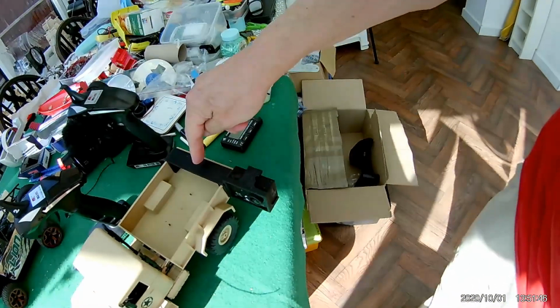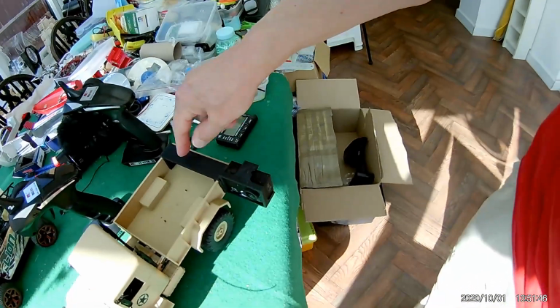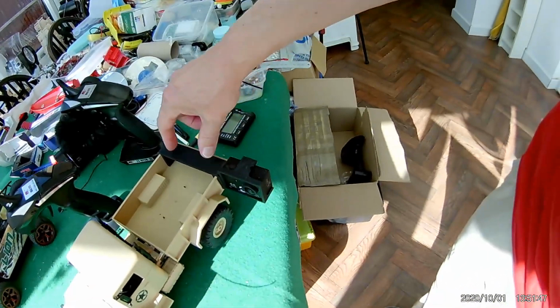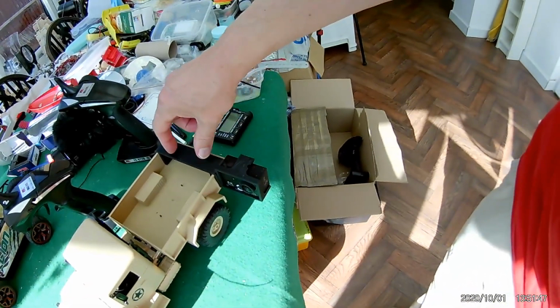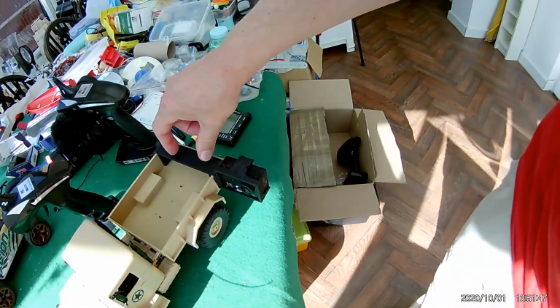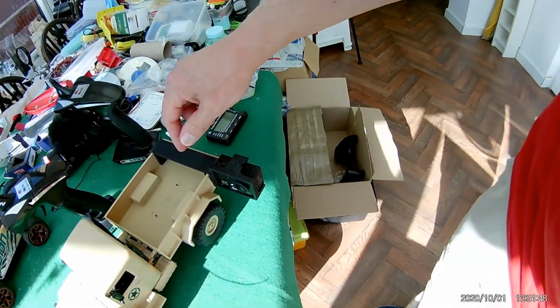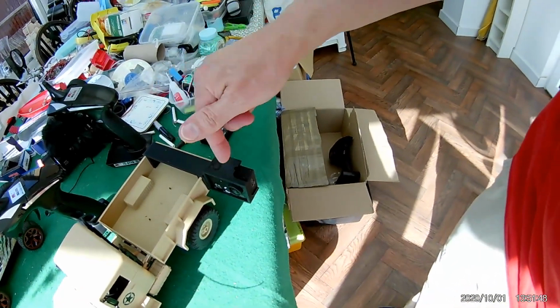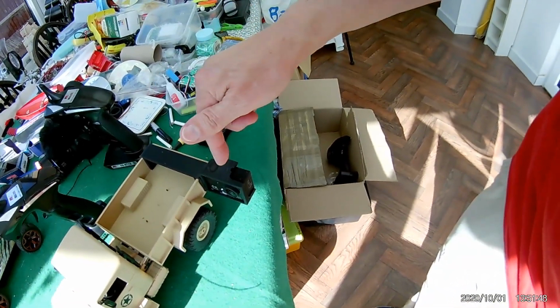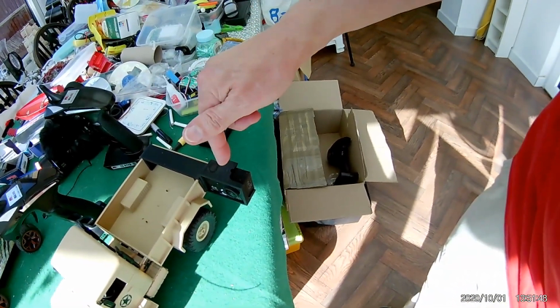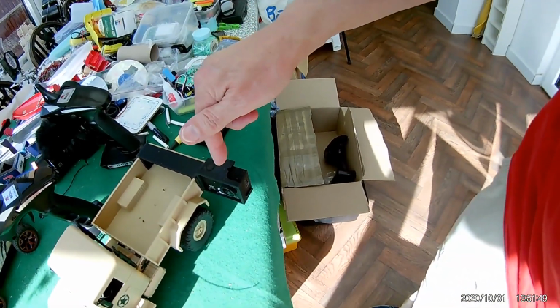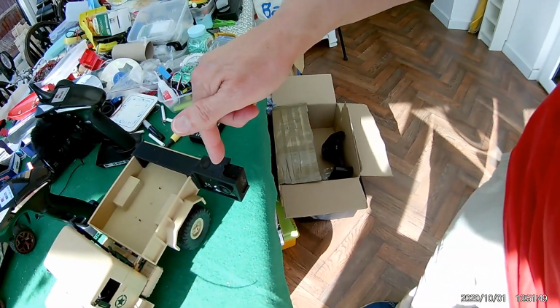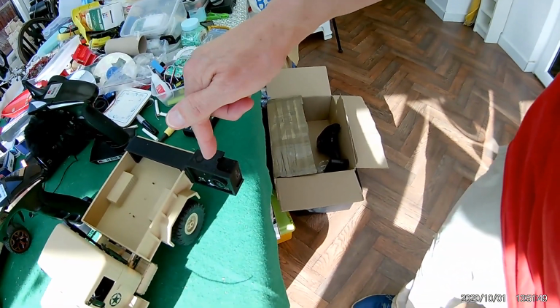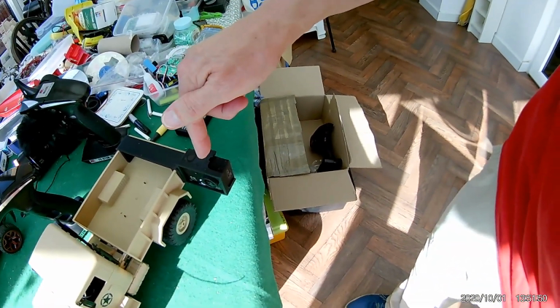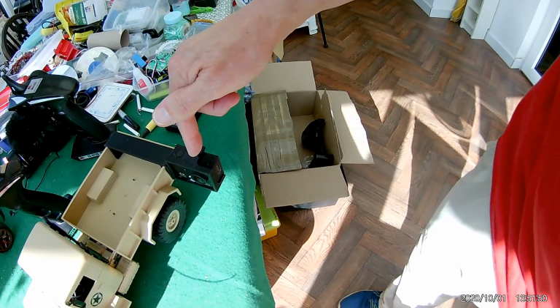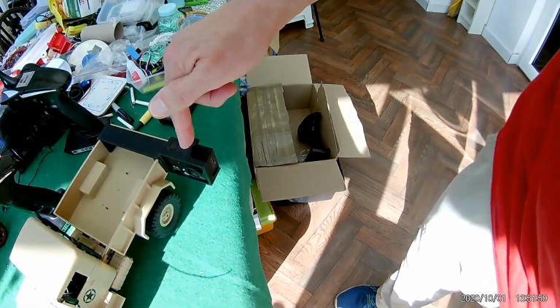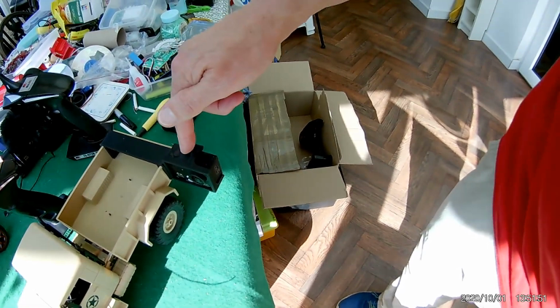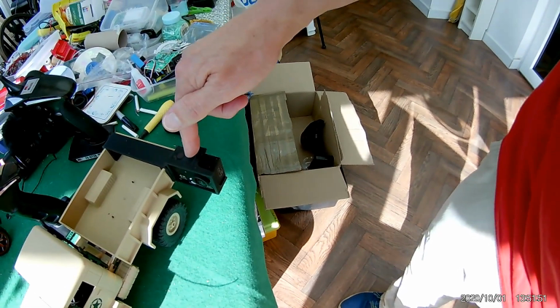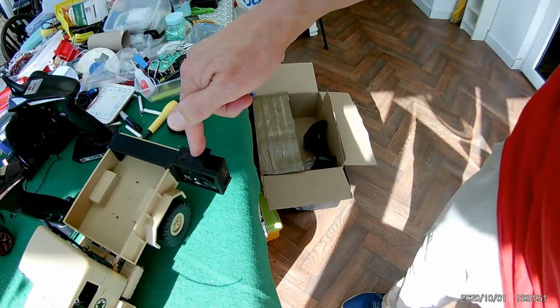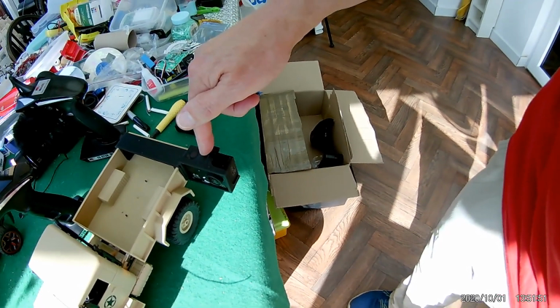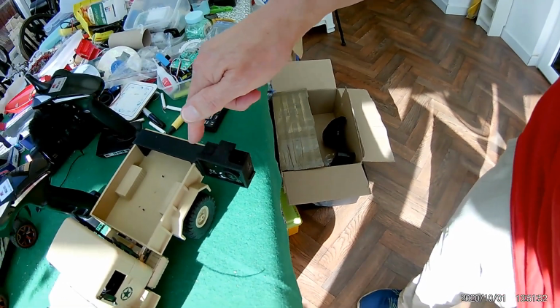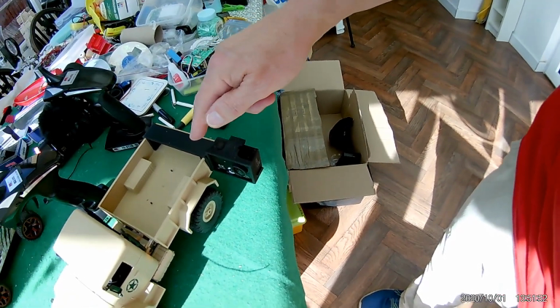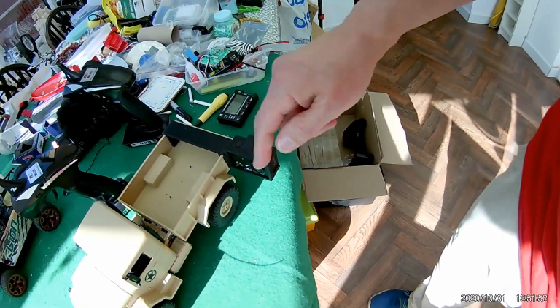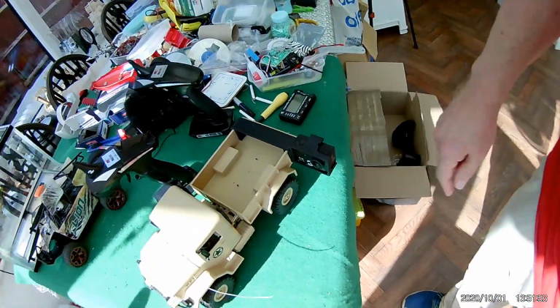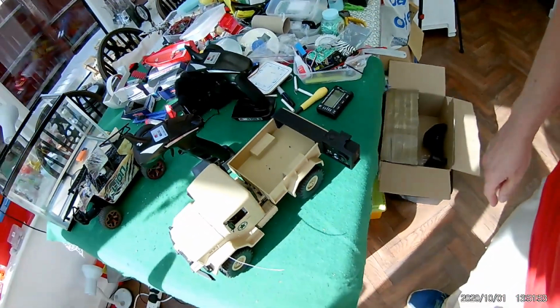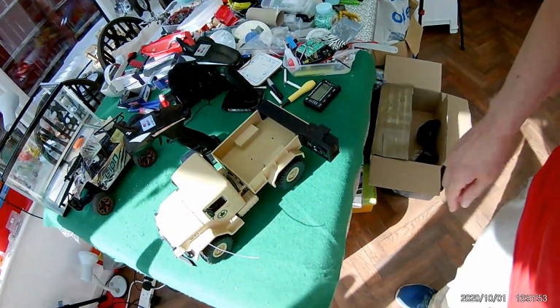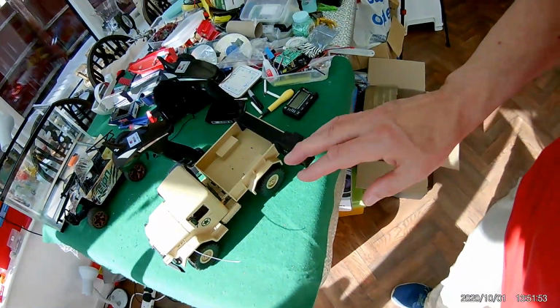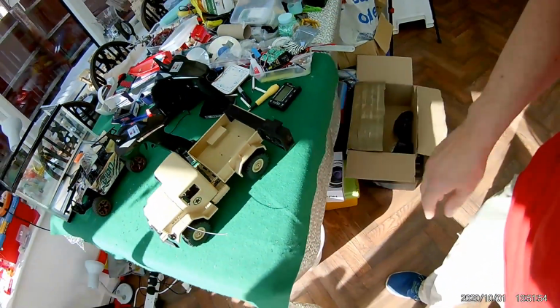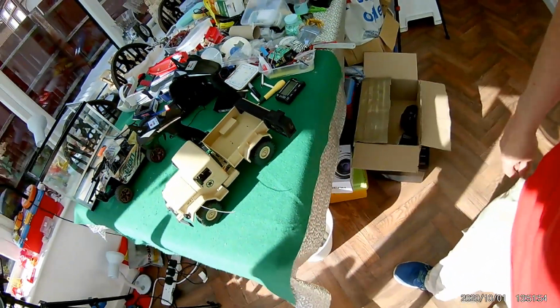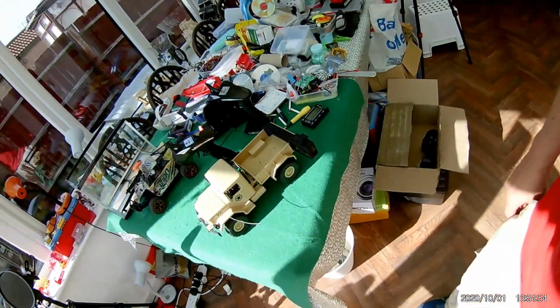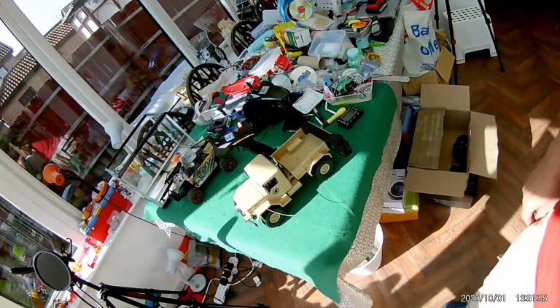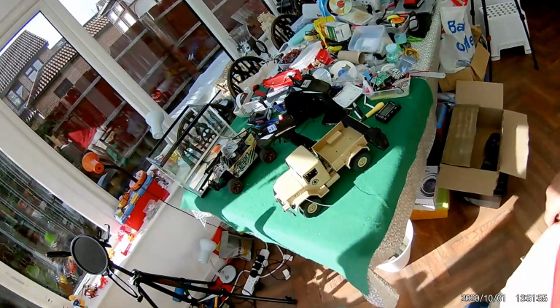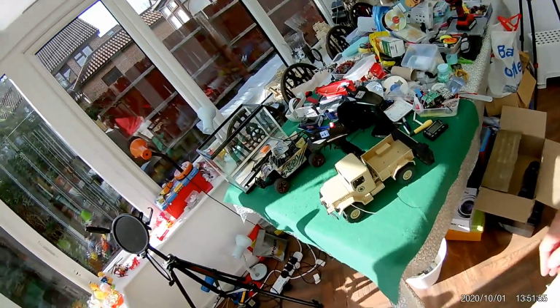I printed up a little bracket for the action camera to sit on the back. Put it all in the bag, put it in the back of the car.